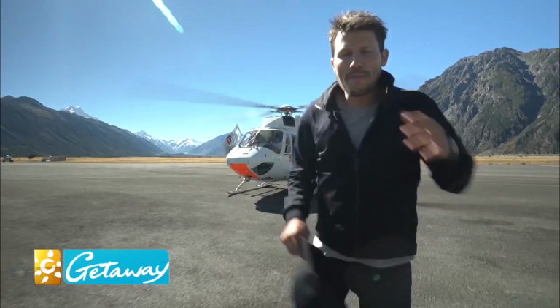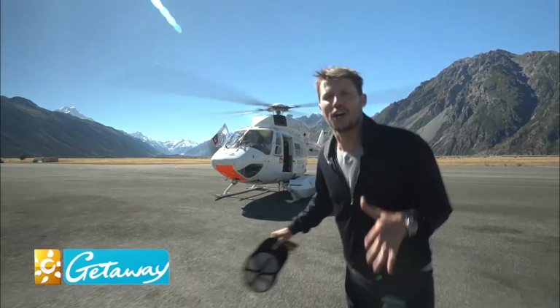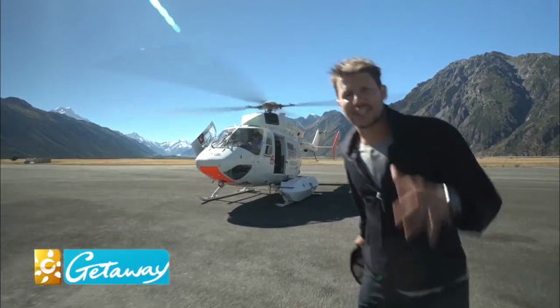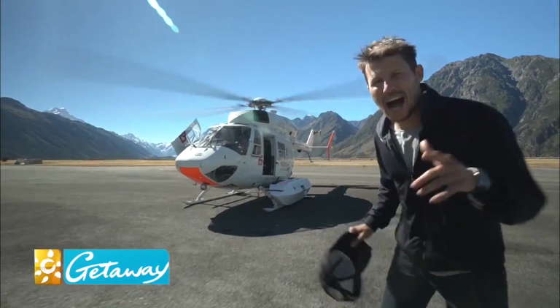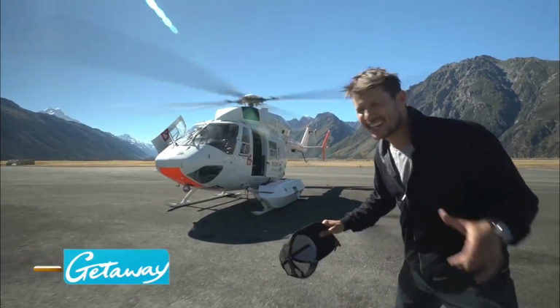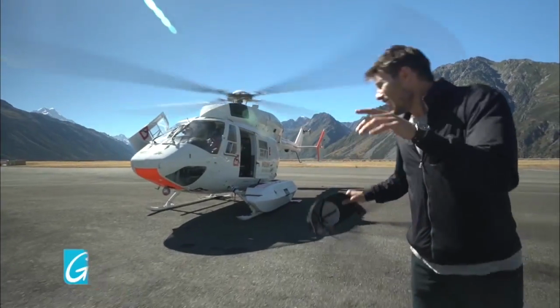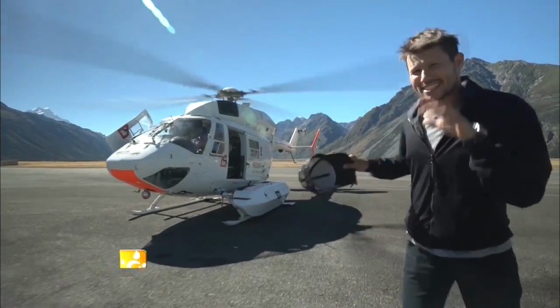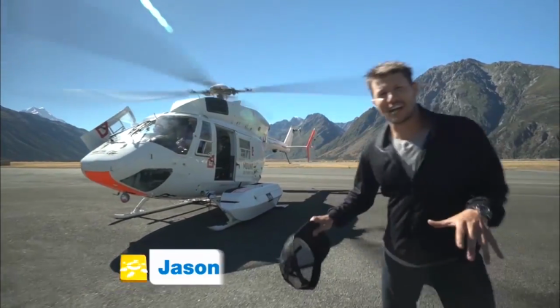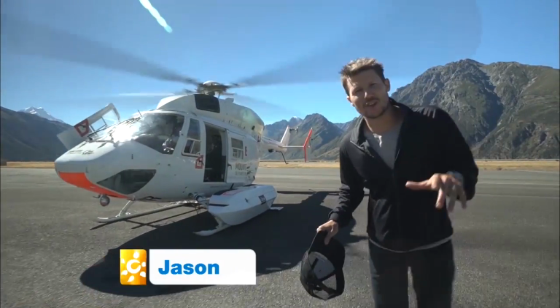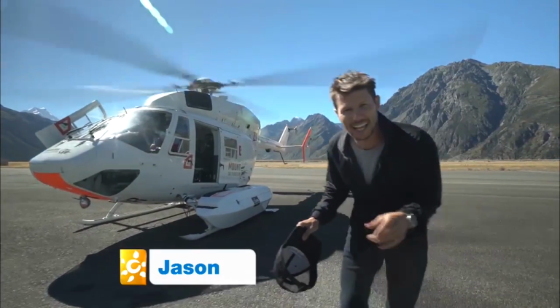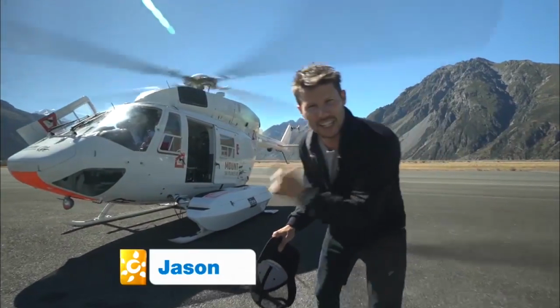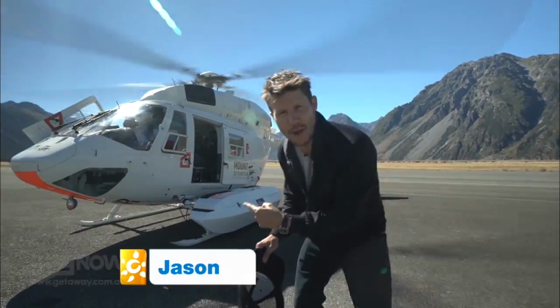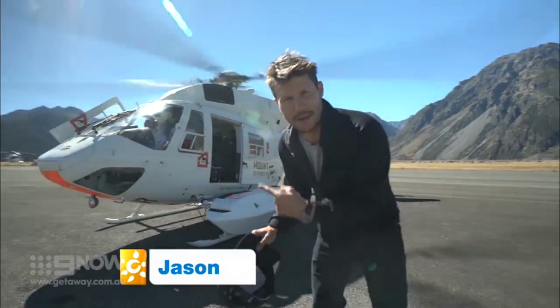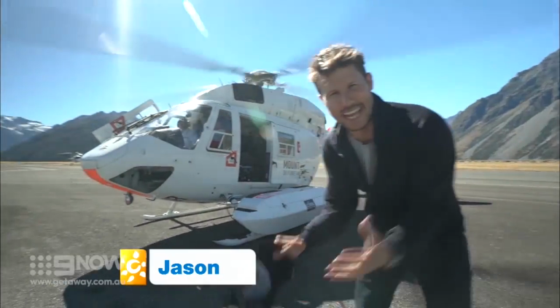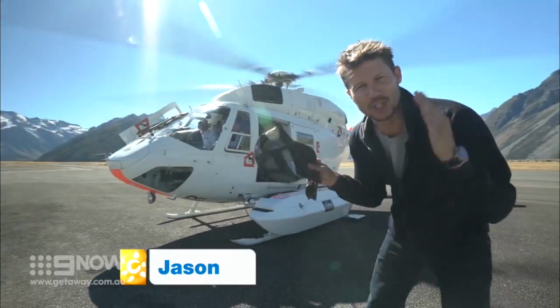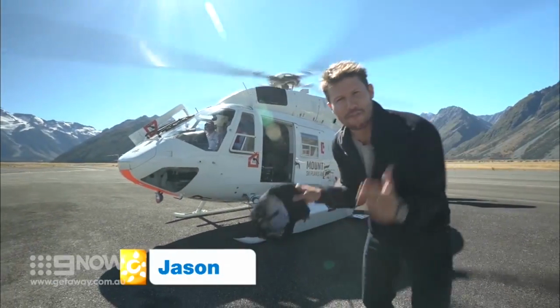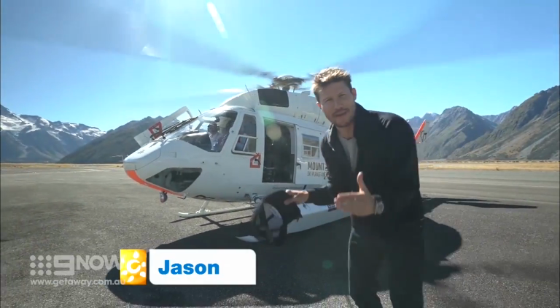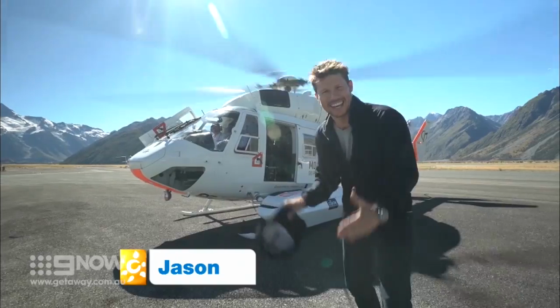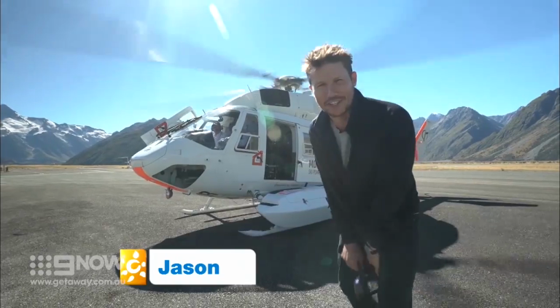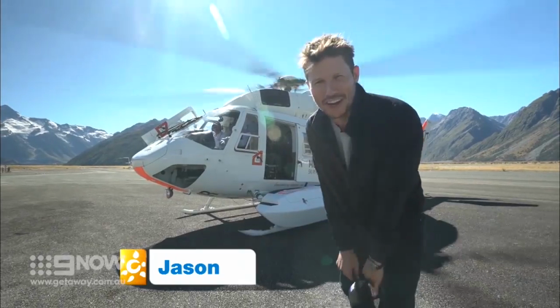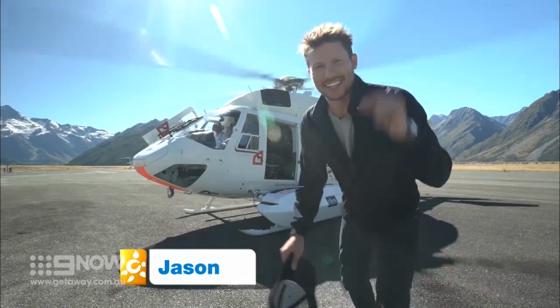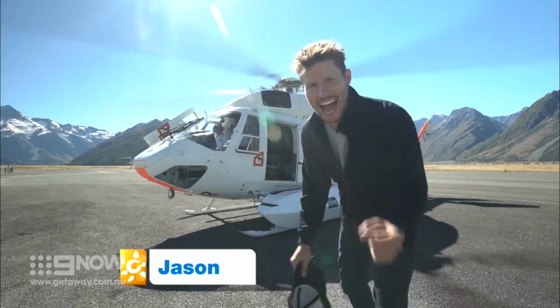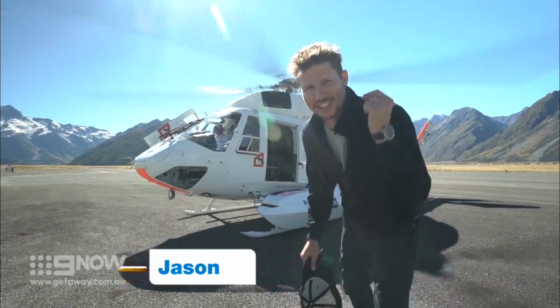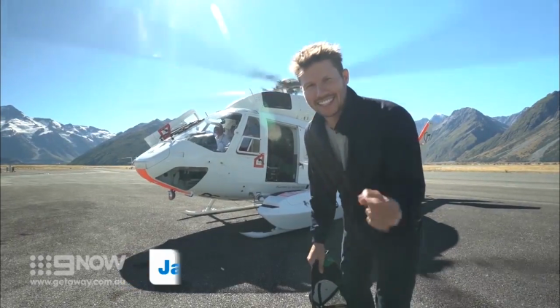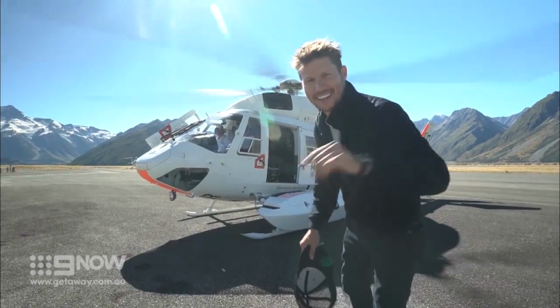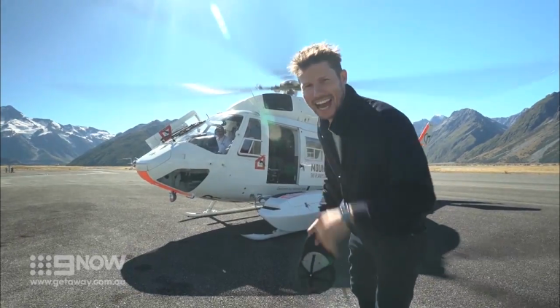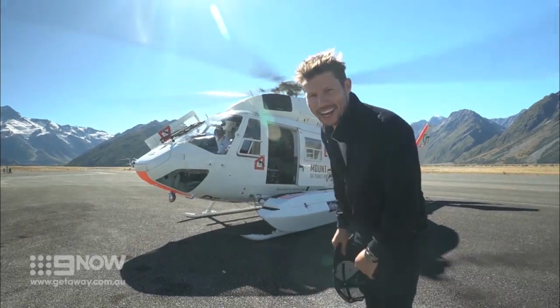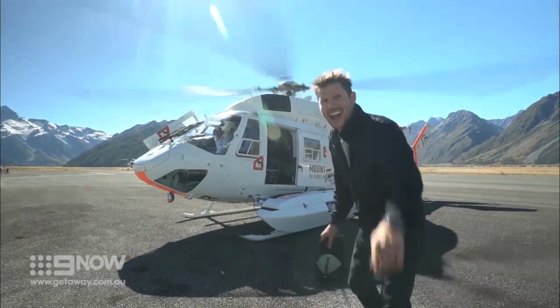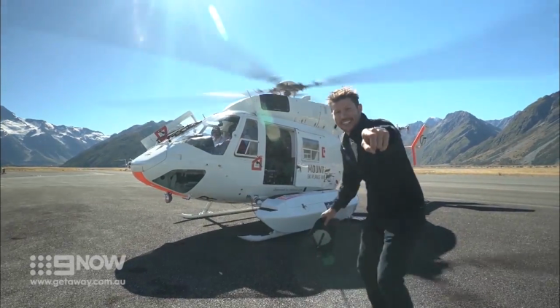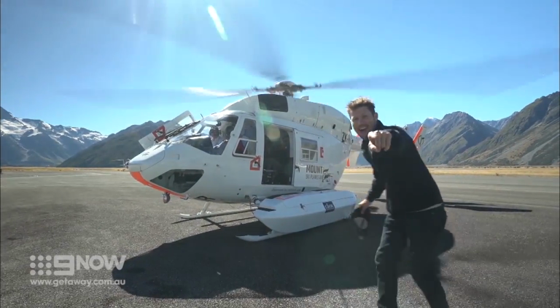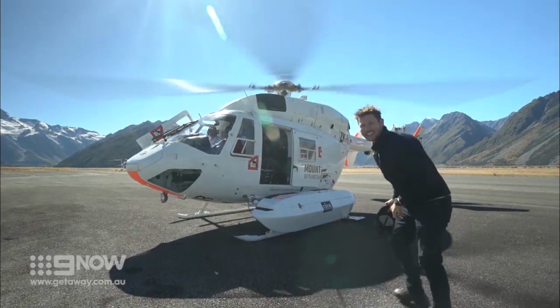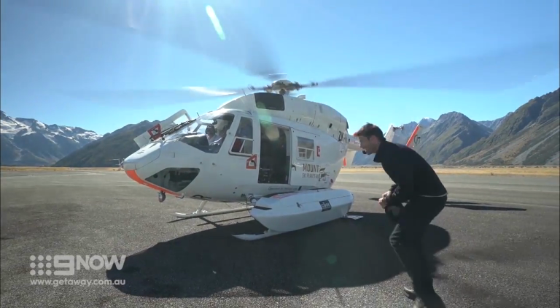I'm in Mount Cook National Park on the south side of New Zealand, and this chopper is about to take me 1,200 metres up to the largest glacier in this country. This is how I like to holiday.